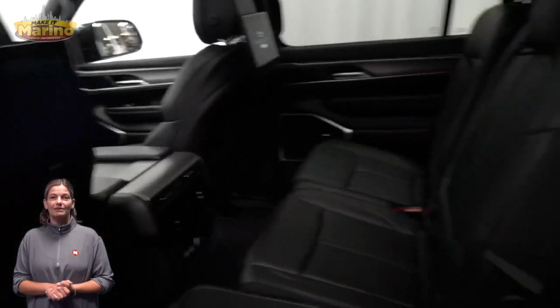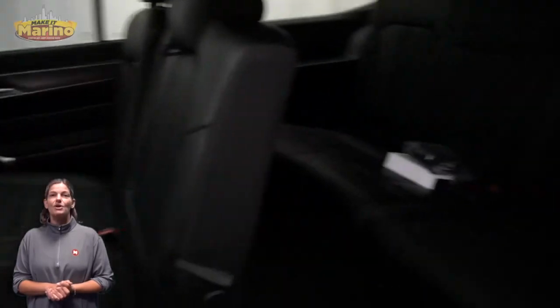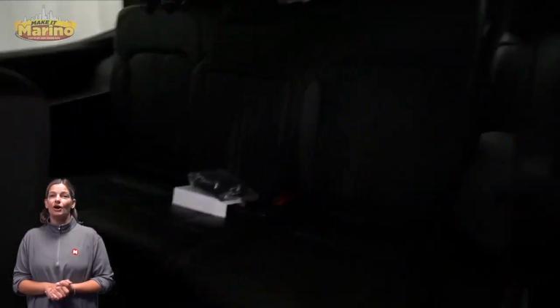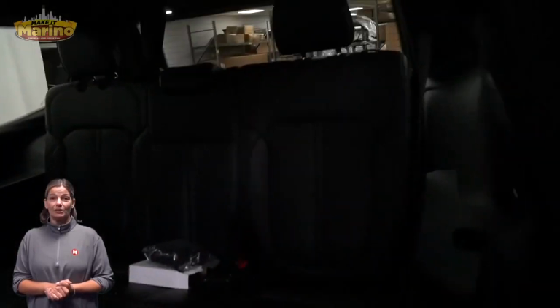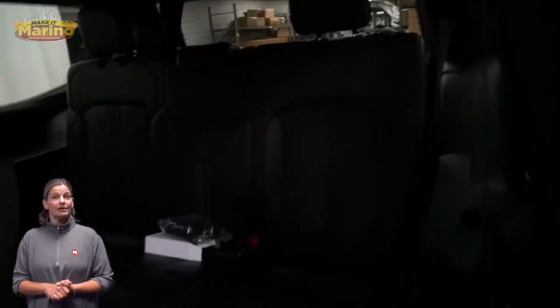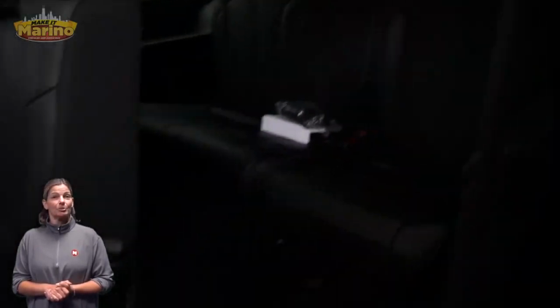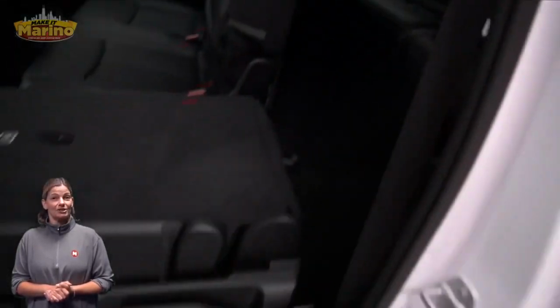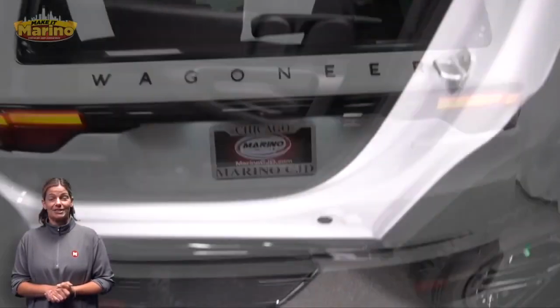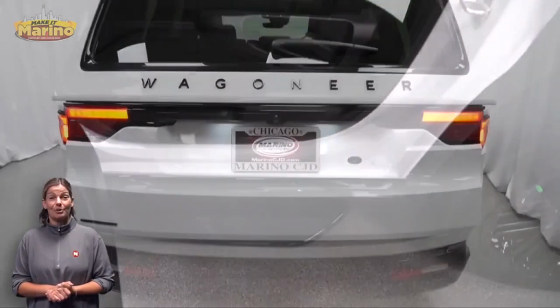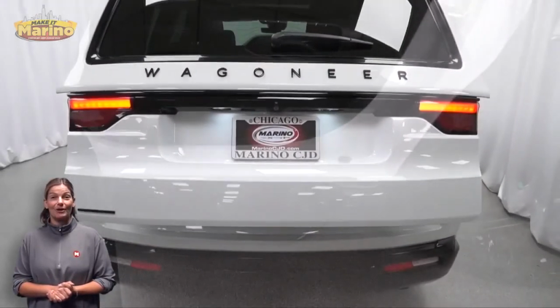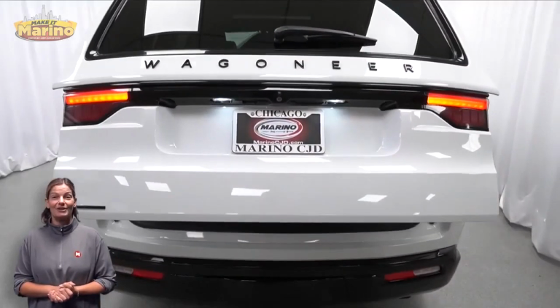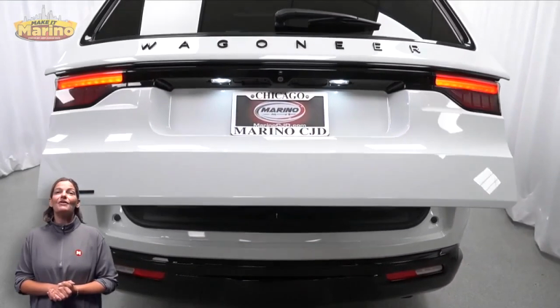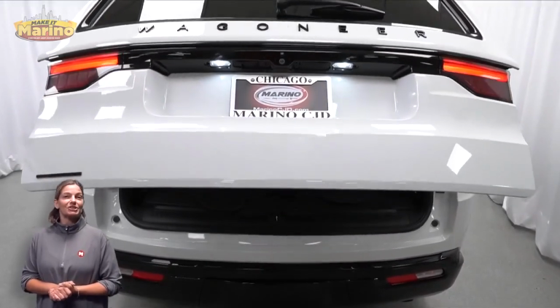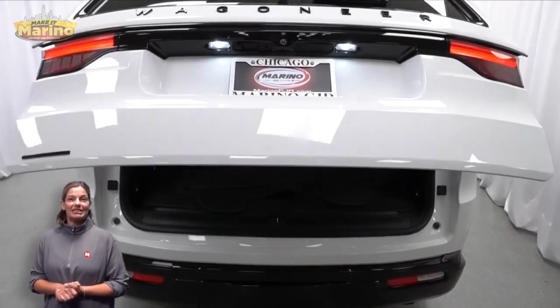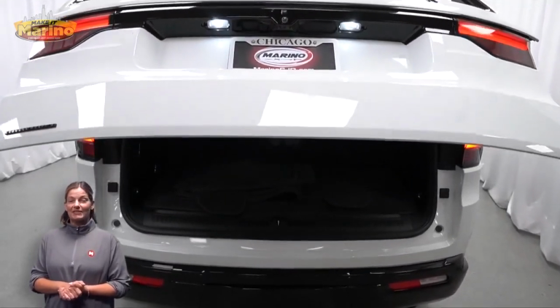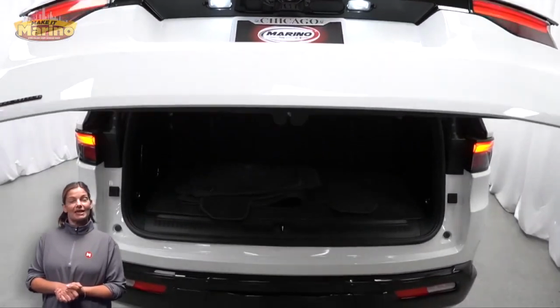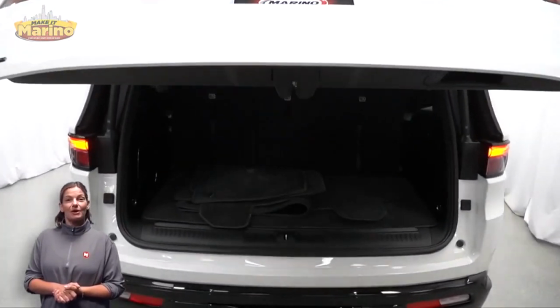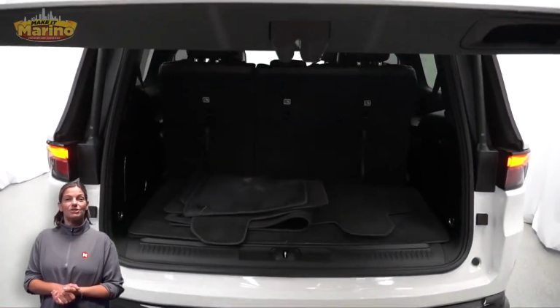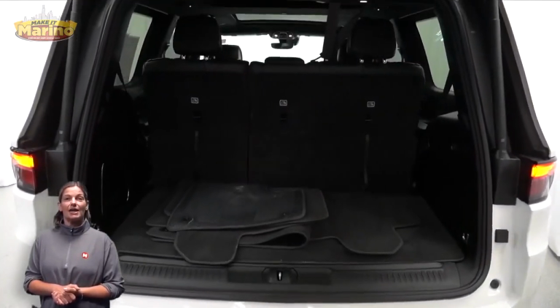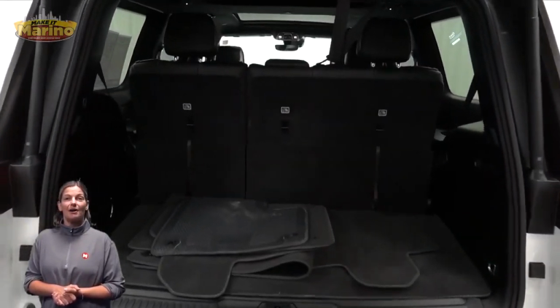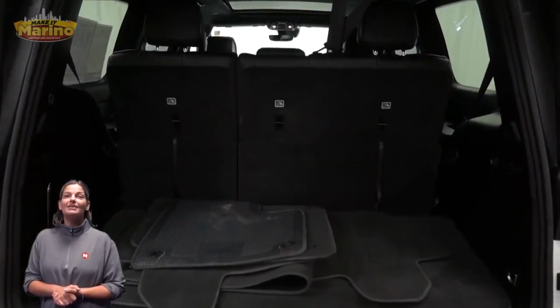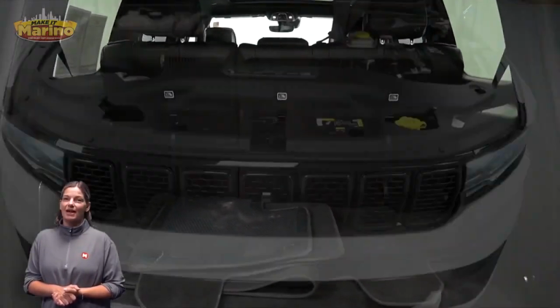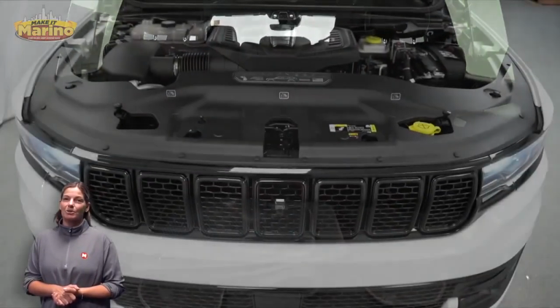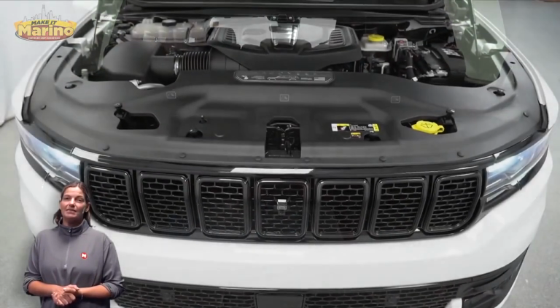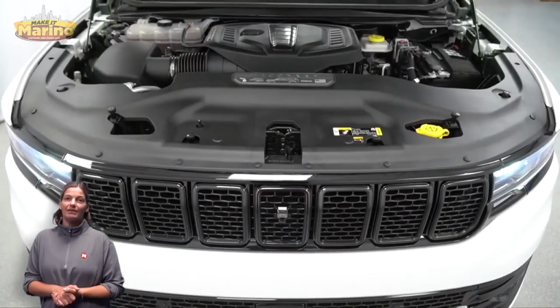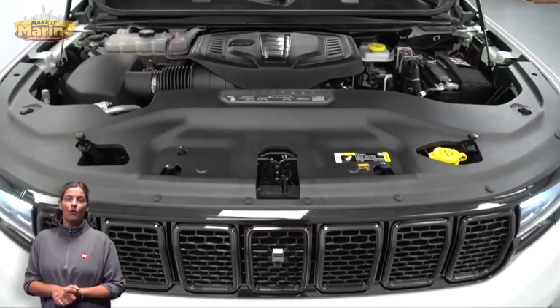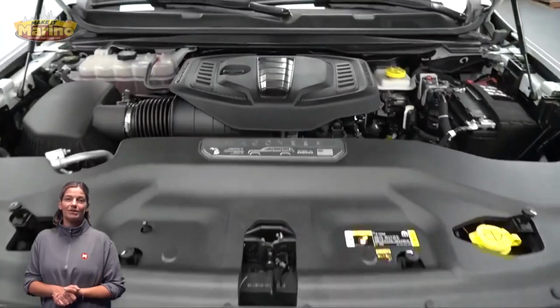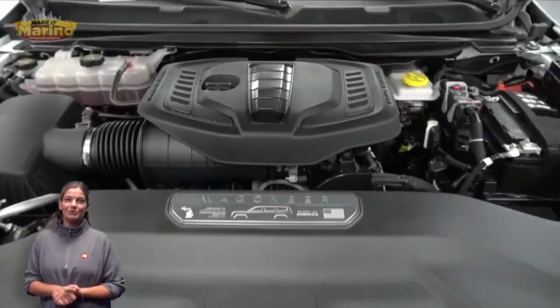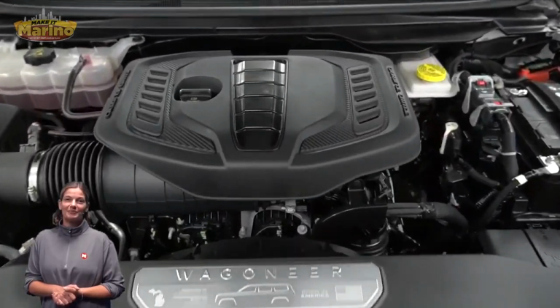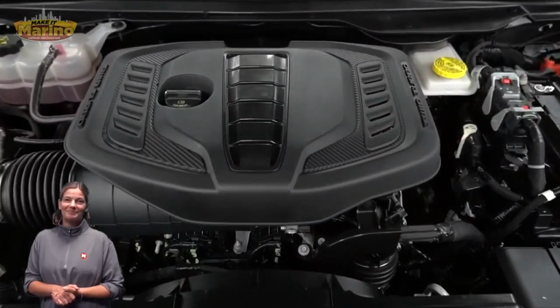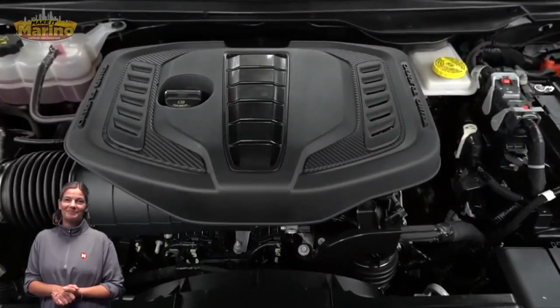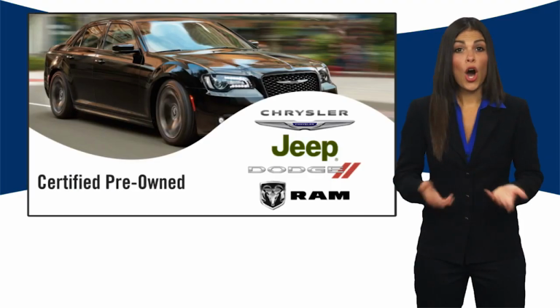Hurricane twin turbo engine and so much more. For additional details, visit us at merinoCJD.com, stock number D7412.